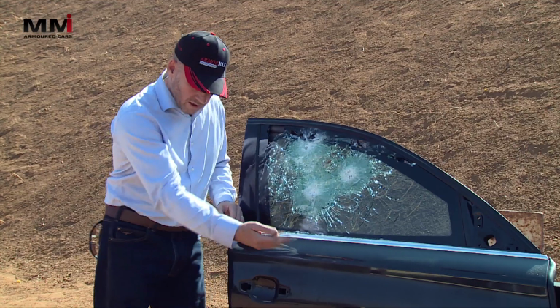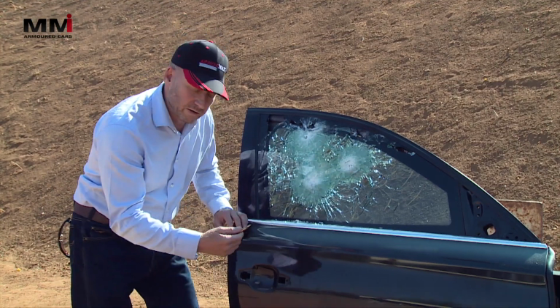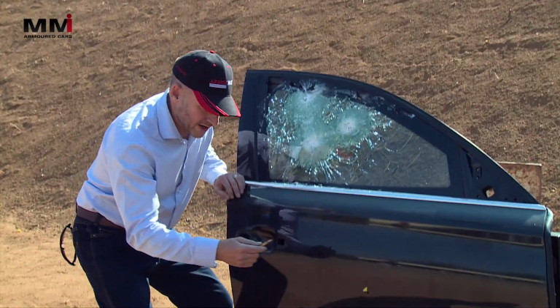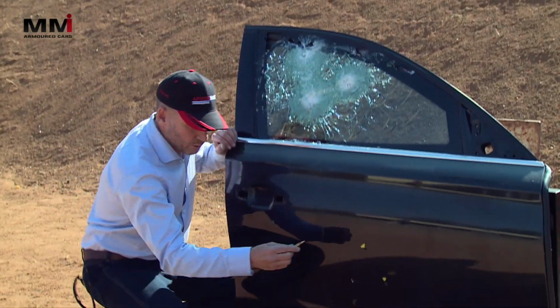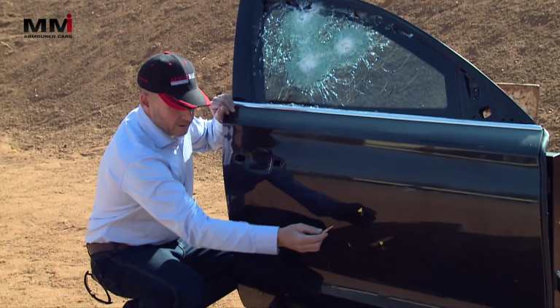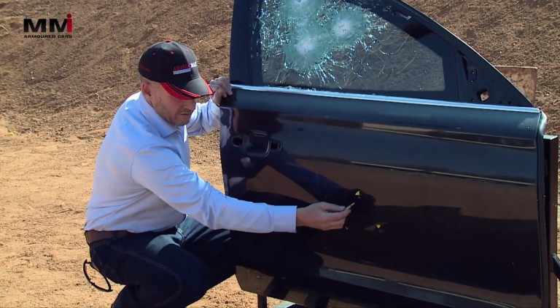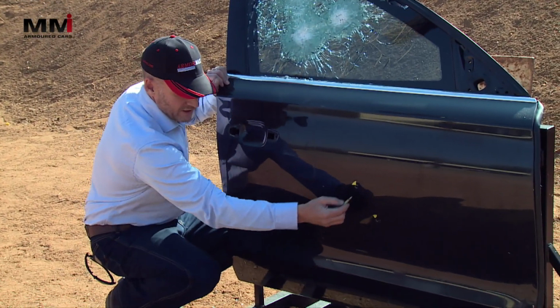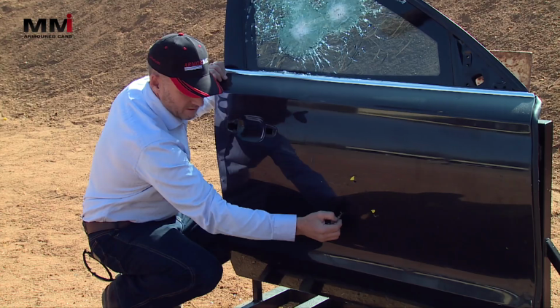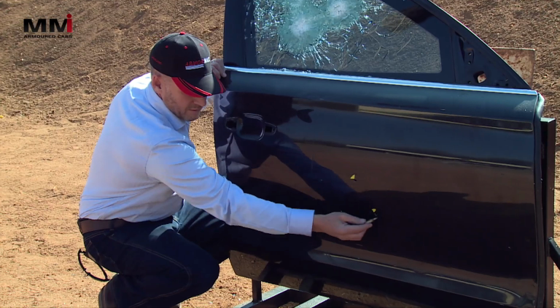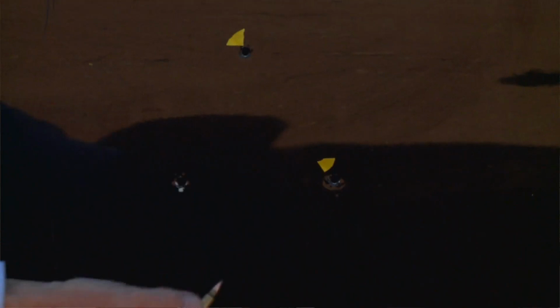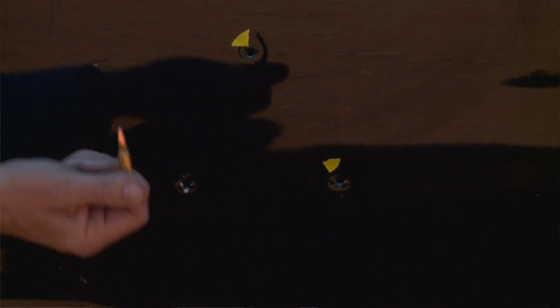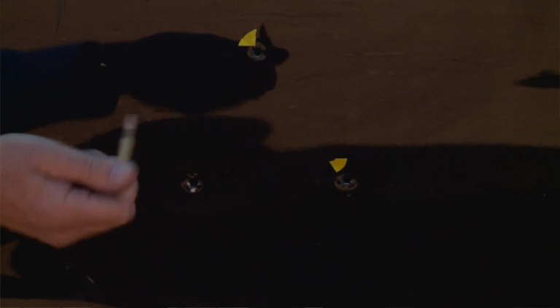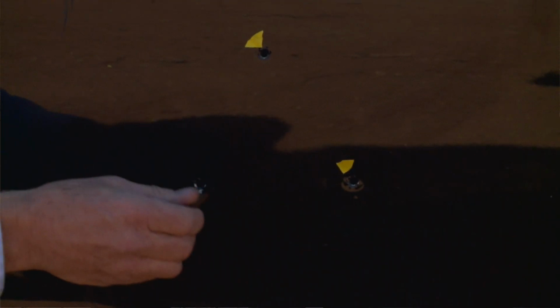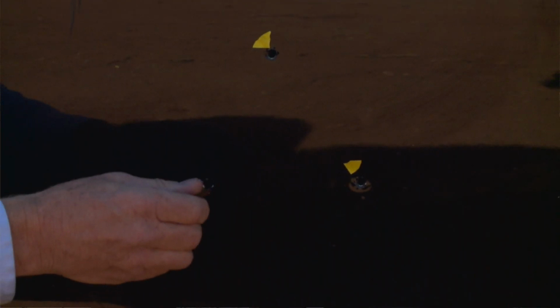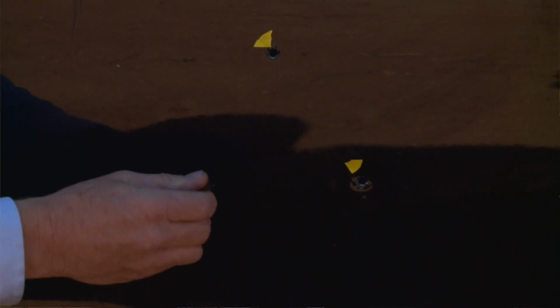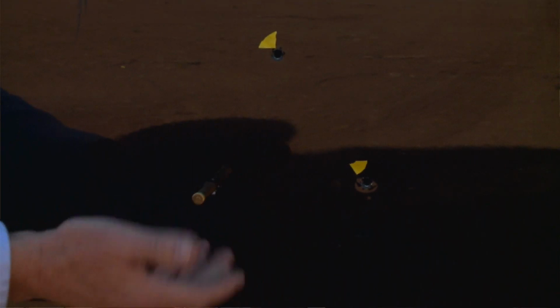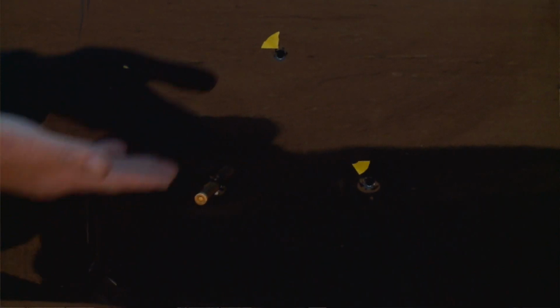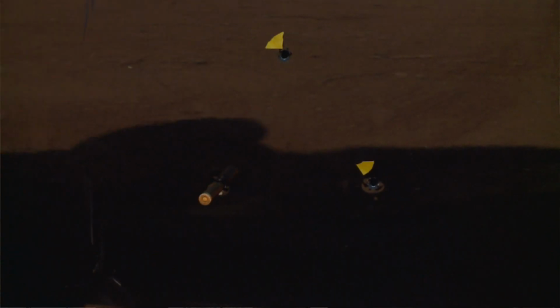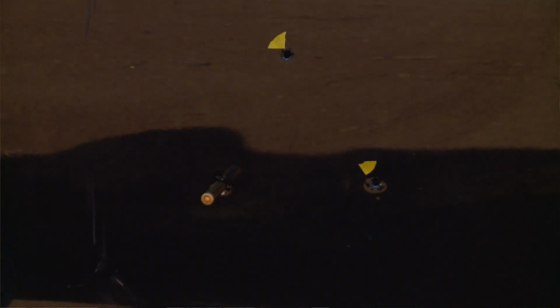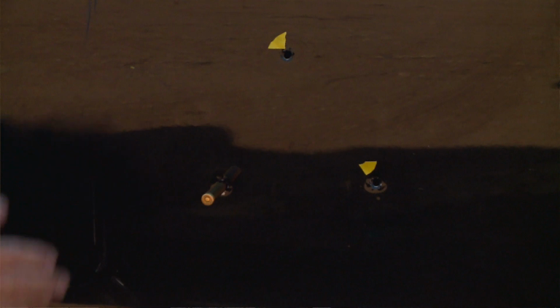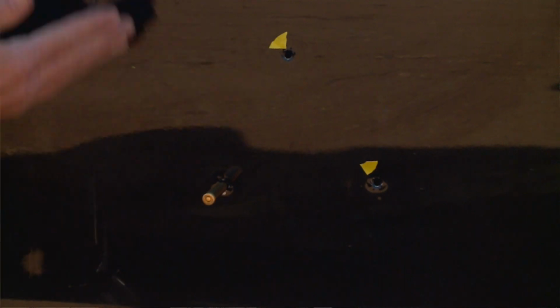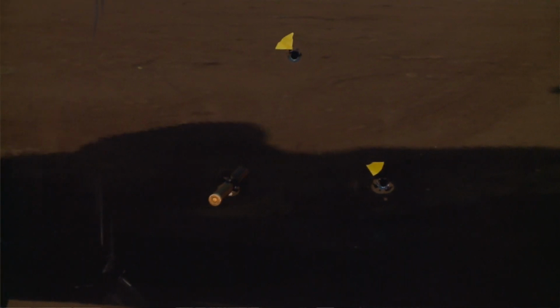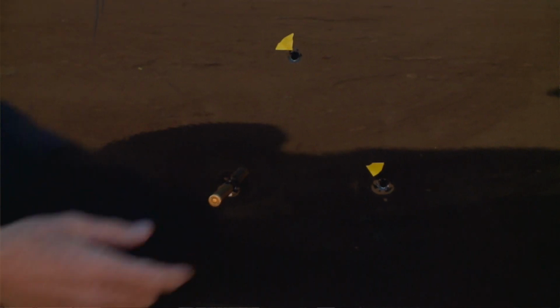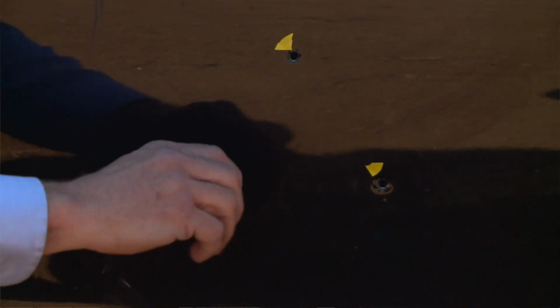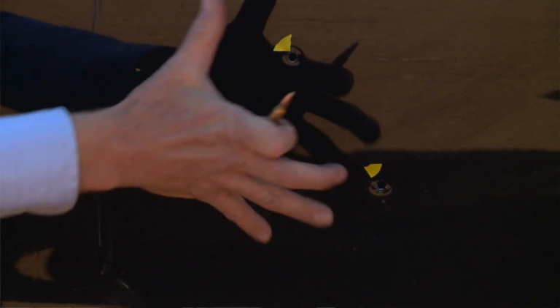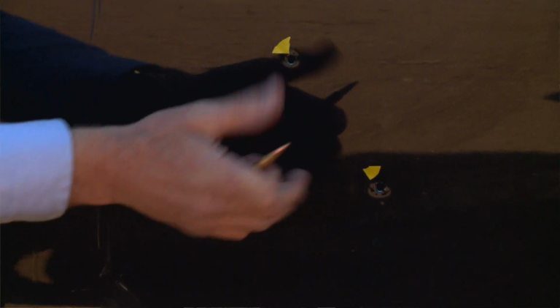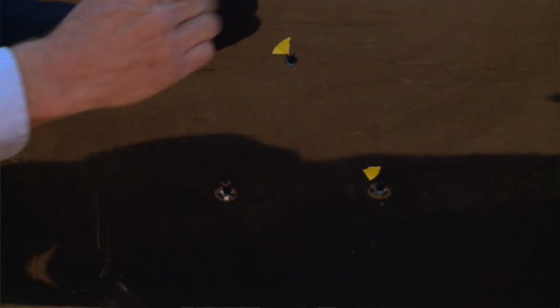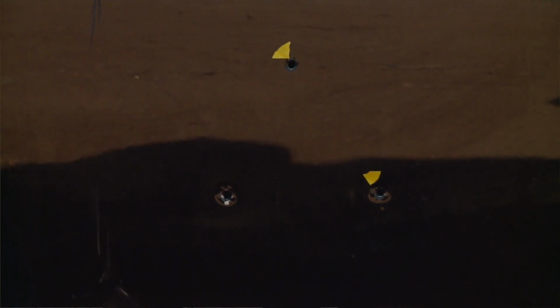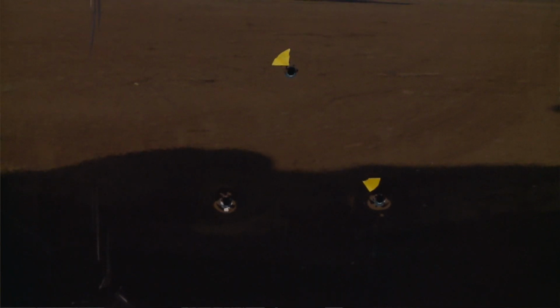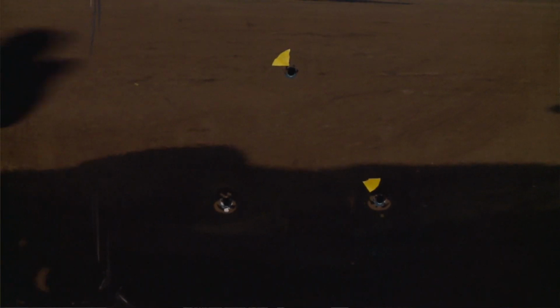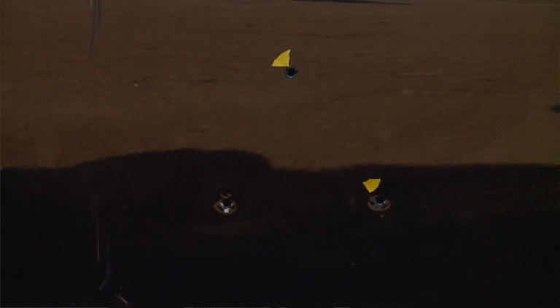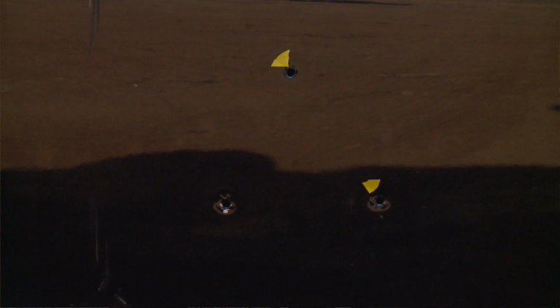If we look further down on the door, the three impacts from the 5.56 make a little hole but at 3000 feet a second it's really flying through here, and this impacted the armour behind — a perfect stop.